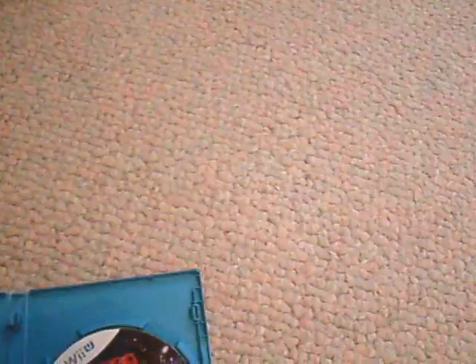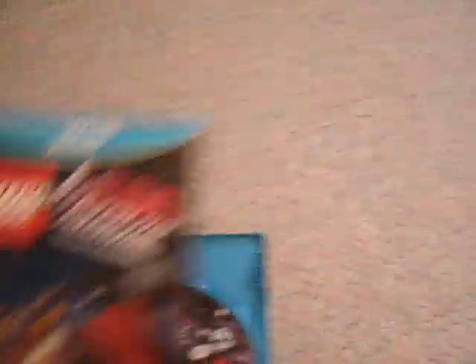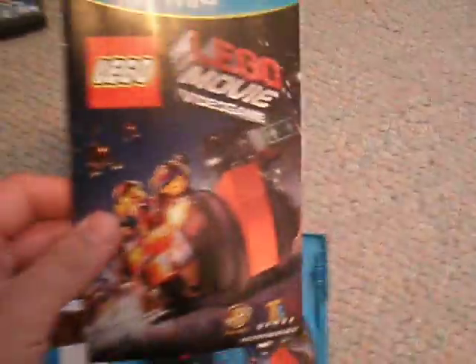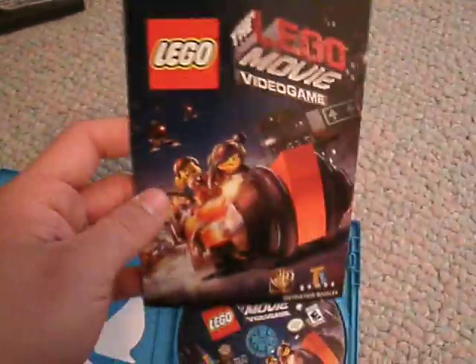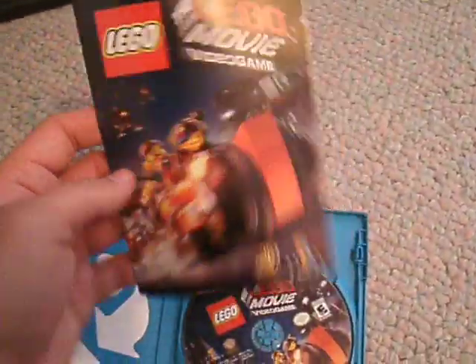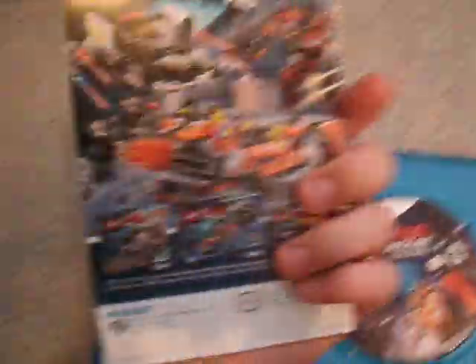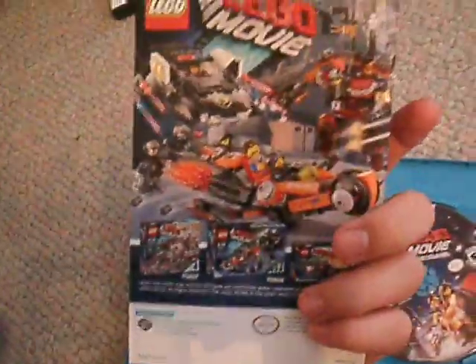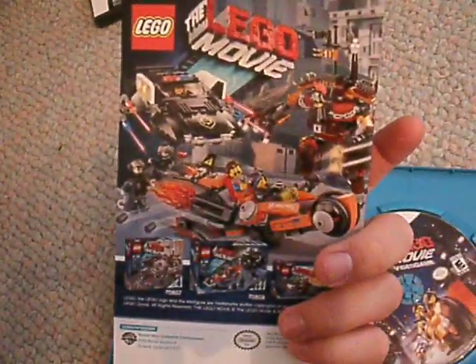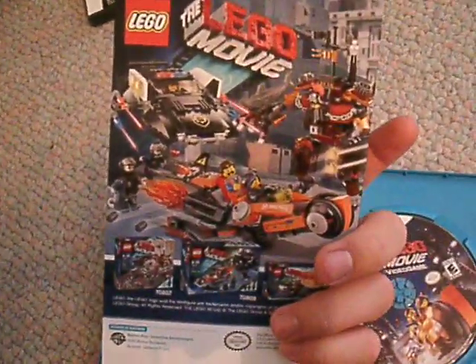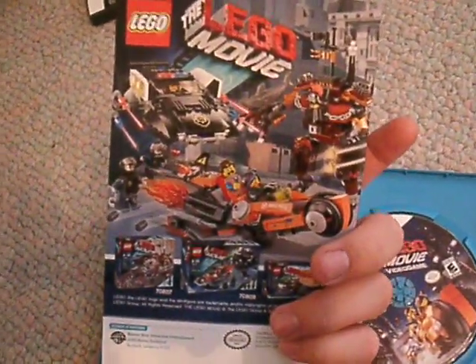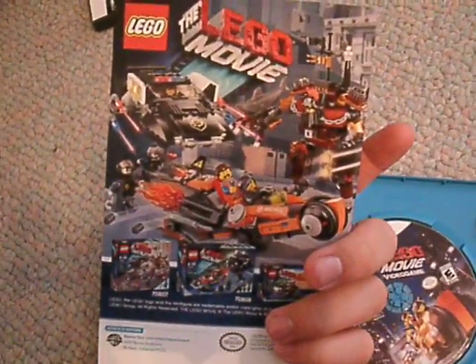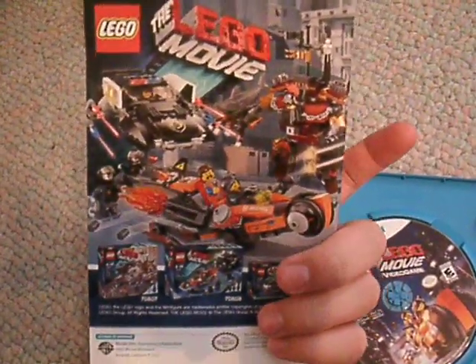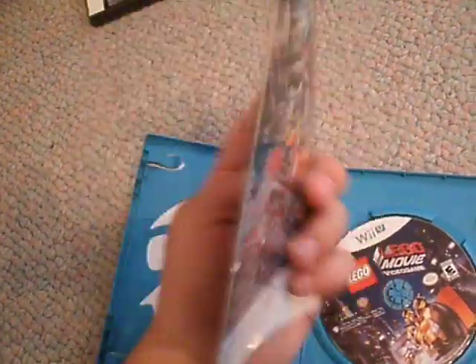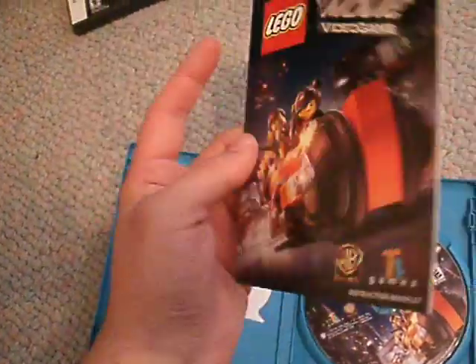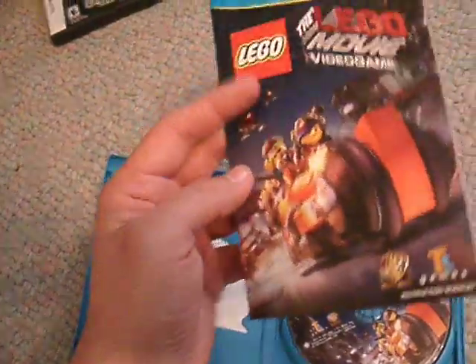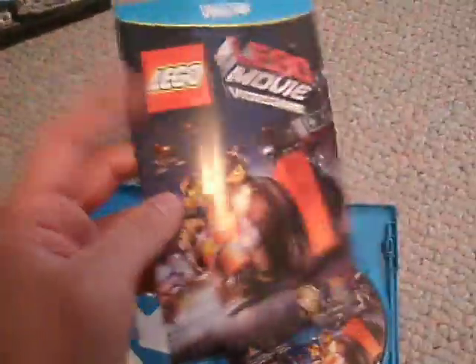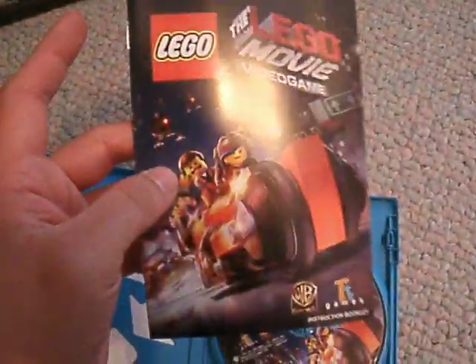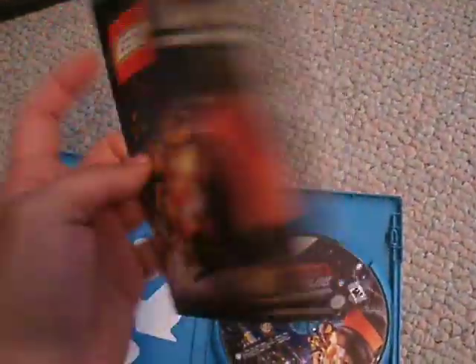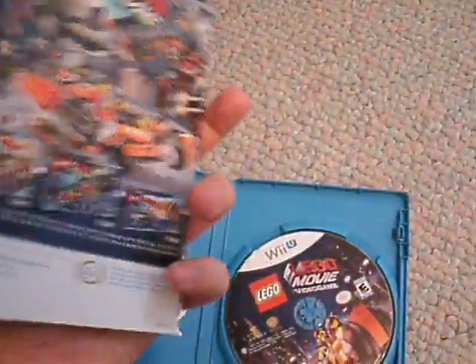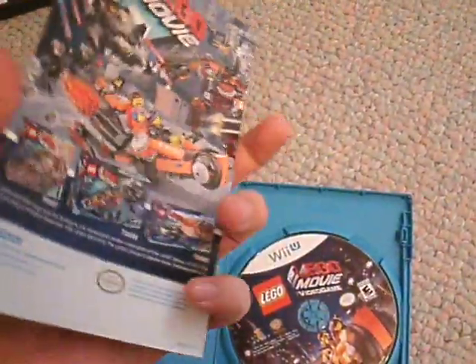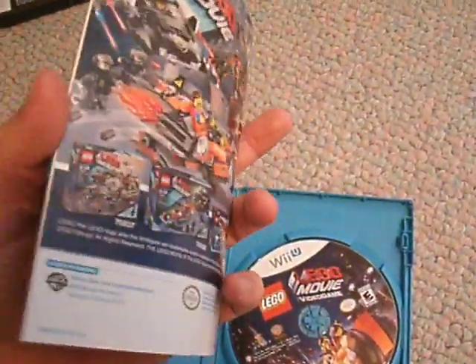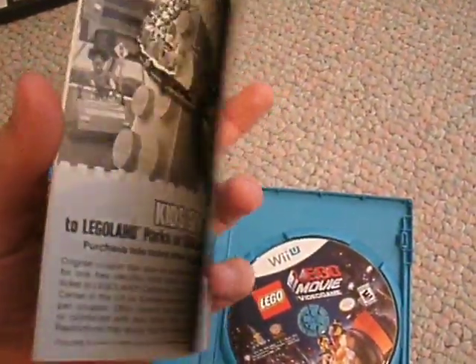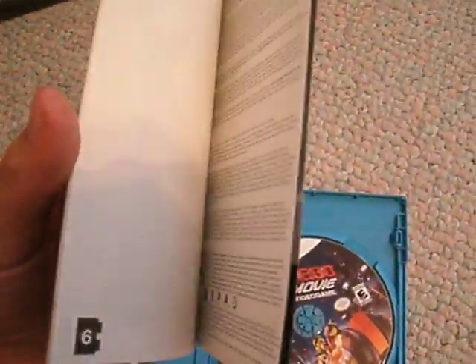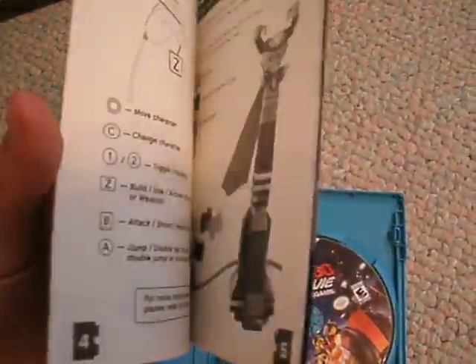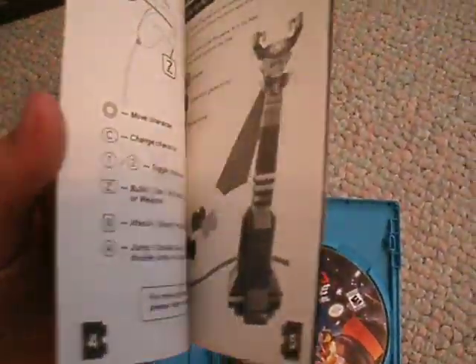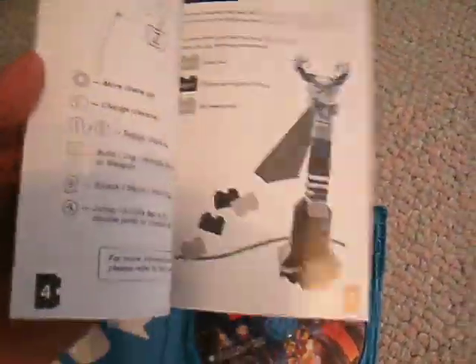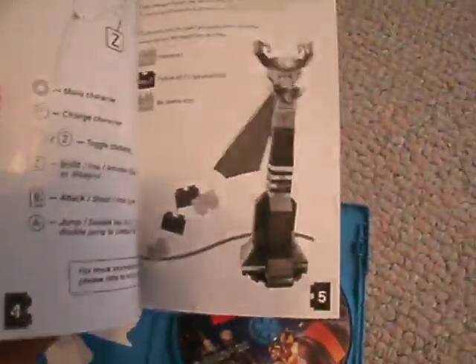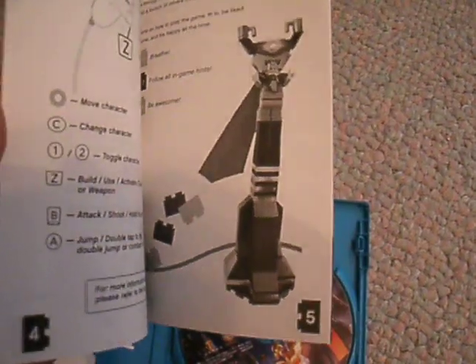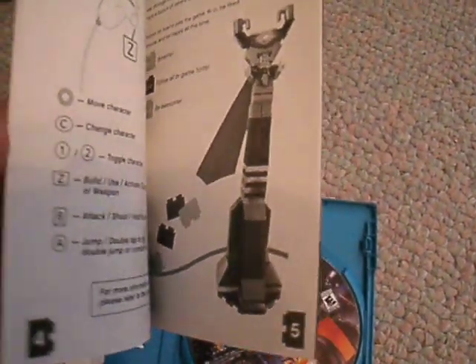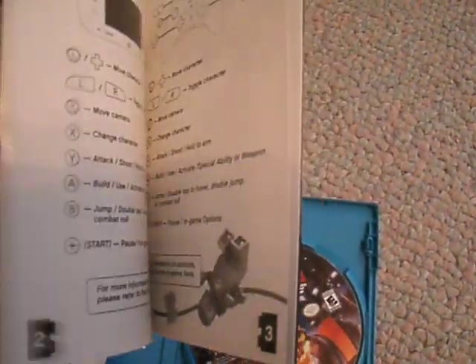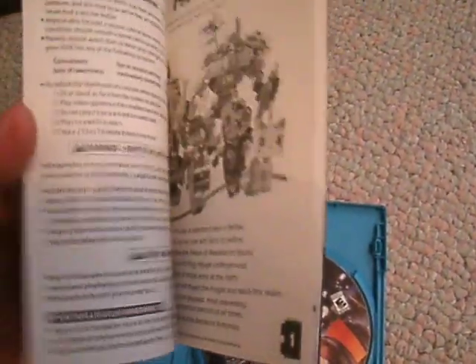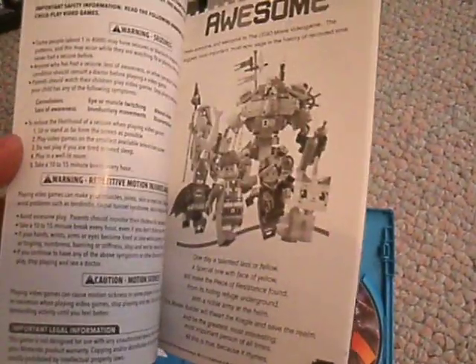Surprising — a manual! How is it that this game has a manual when some of my other games don't? Still really excited. The manual's not very colorful, but hey, still a manual — I'm not complaining at all.